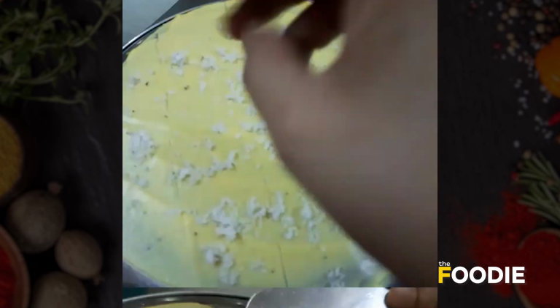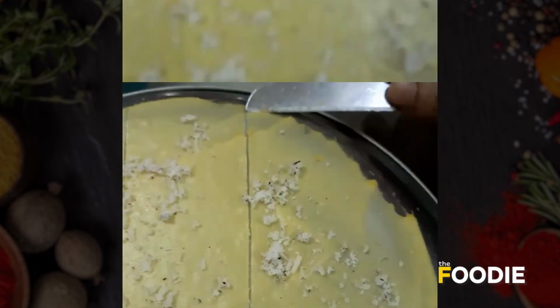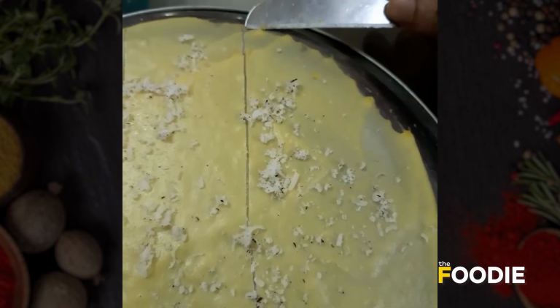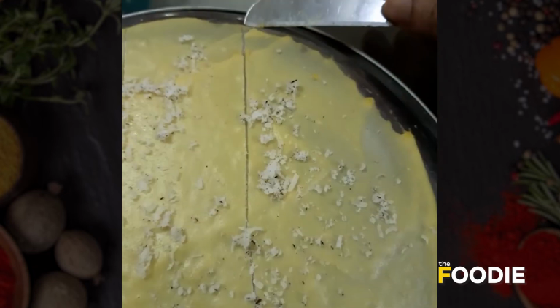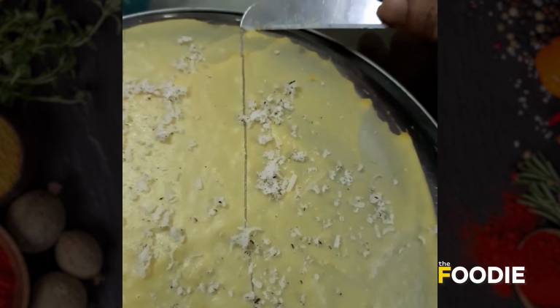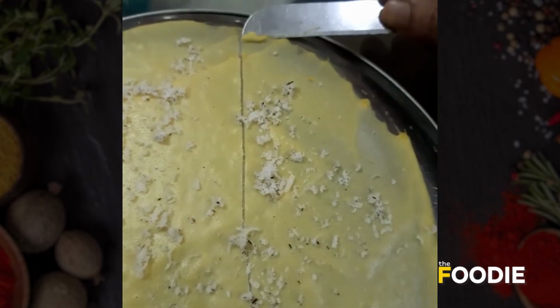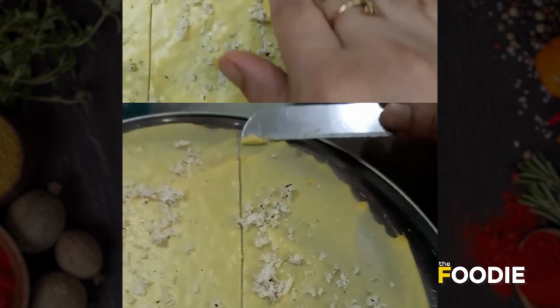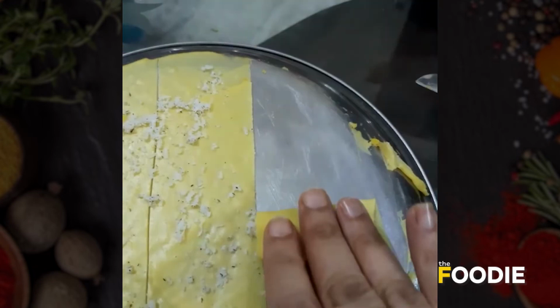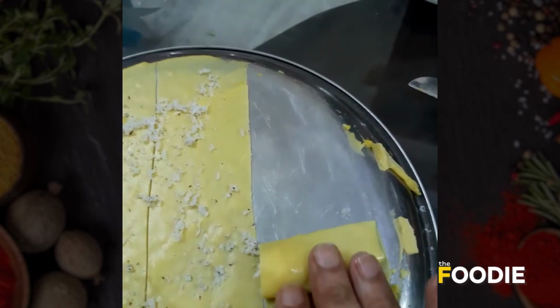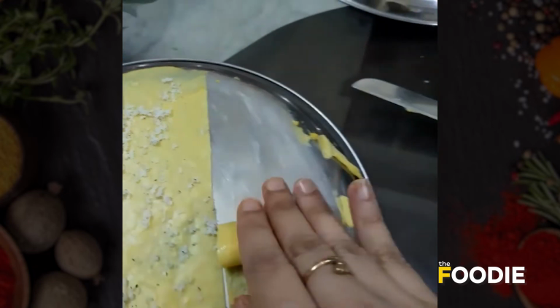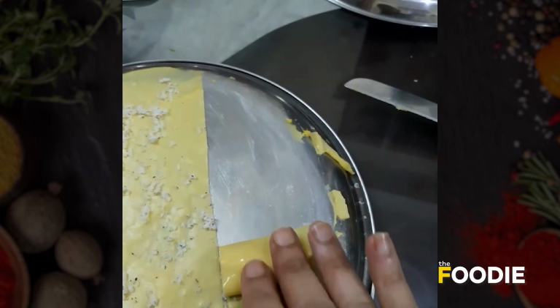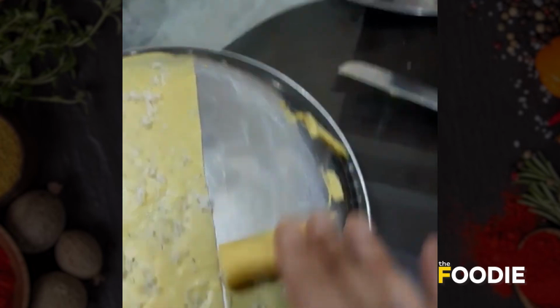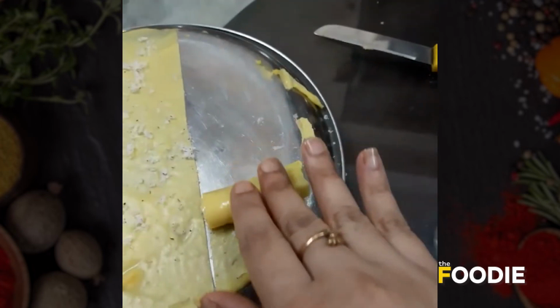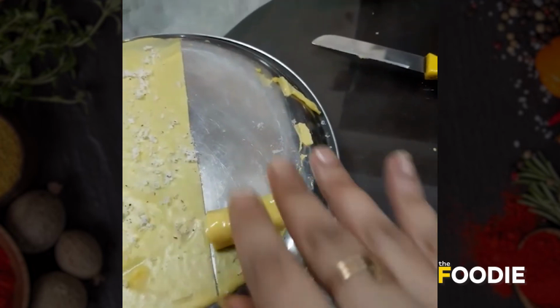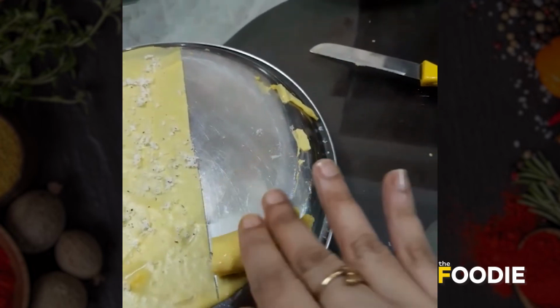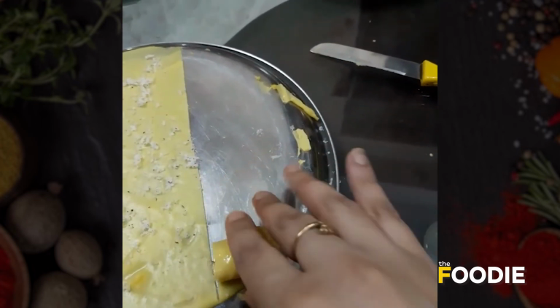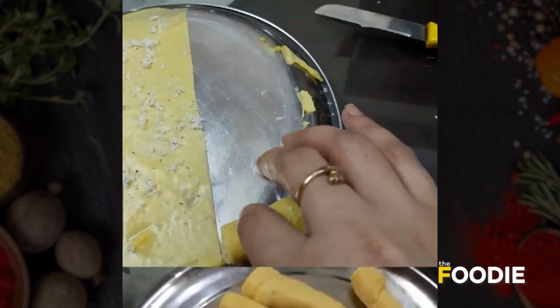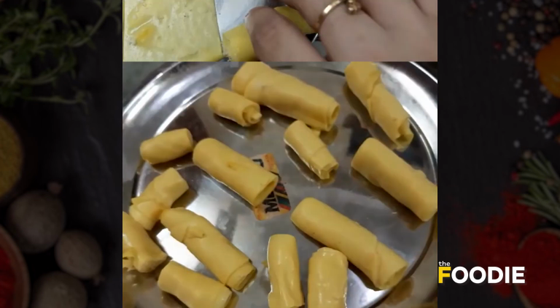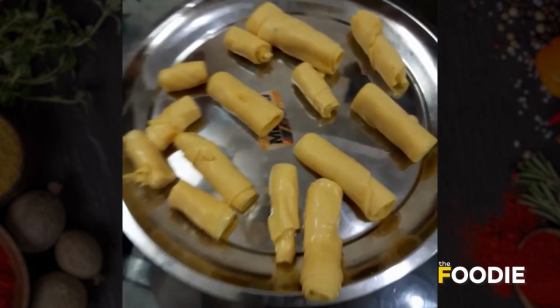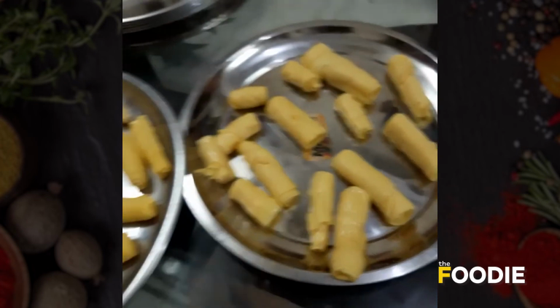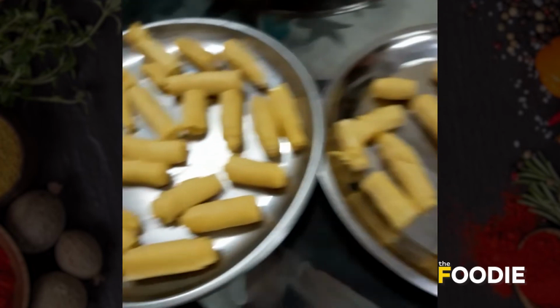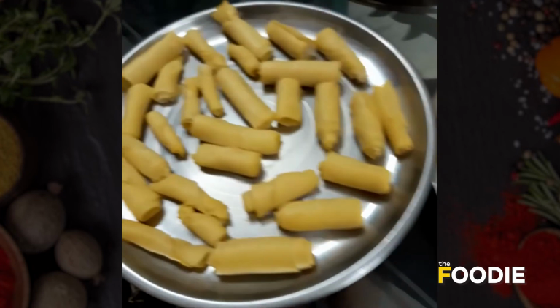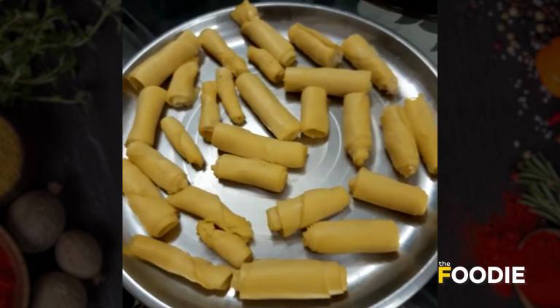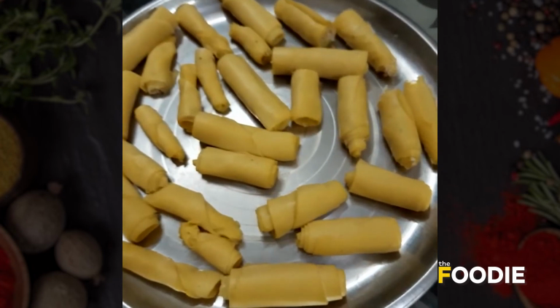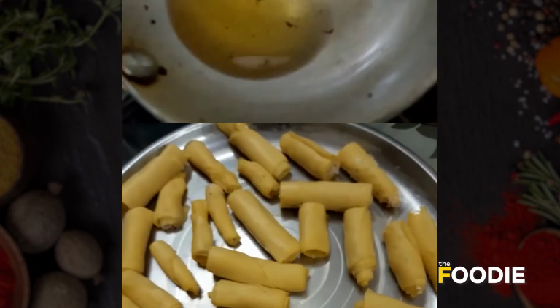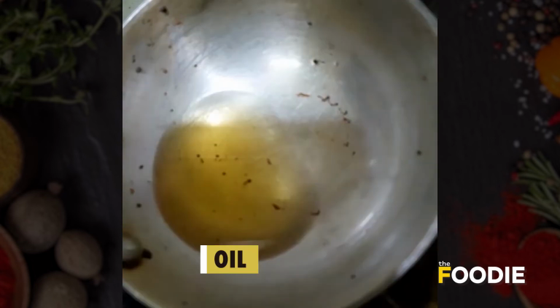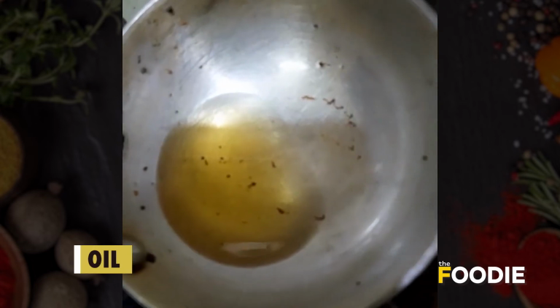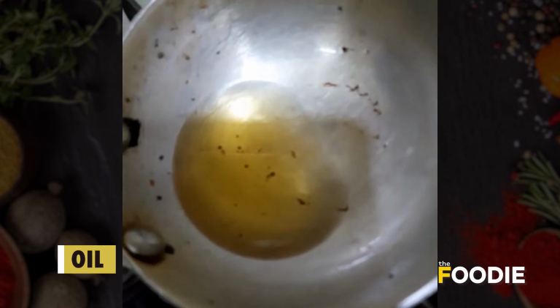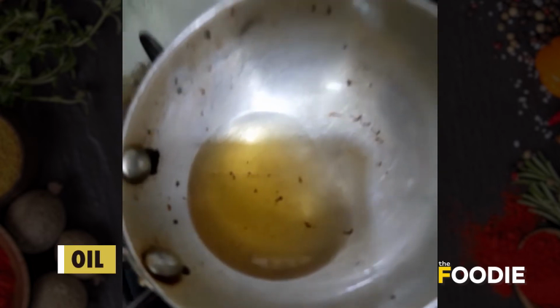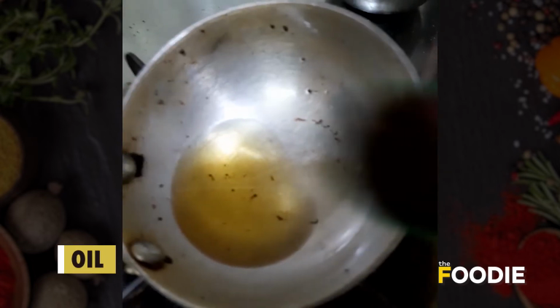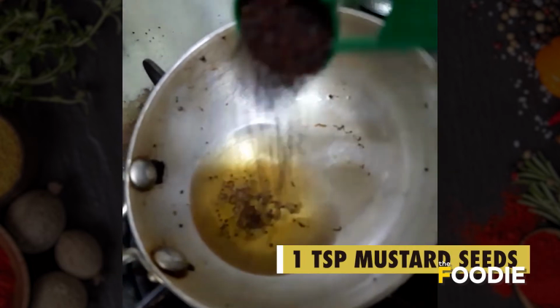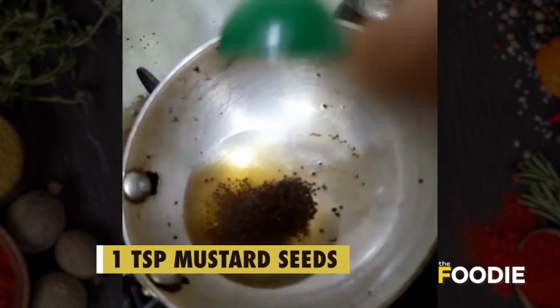Now the next step is rolling. These are ready to be tempered now, in the pan.